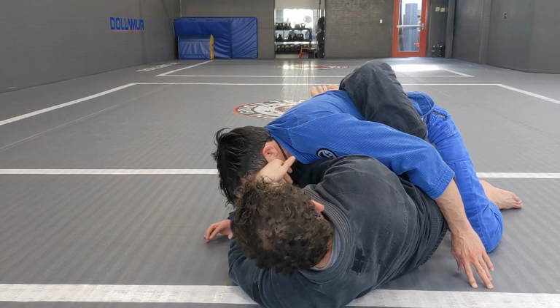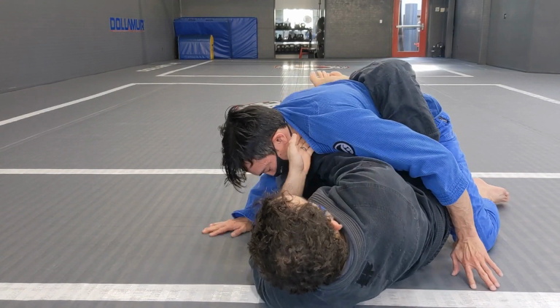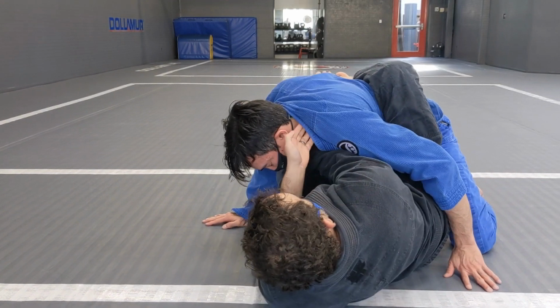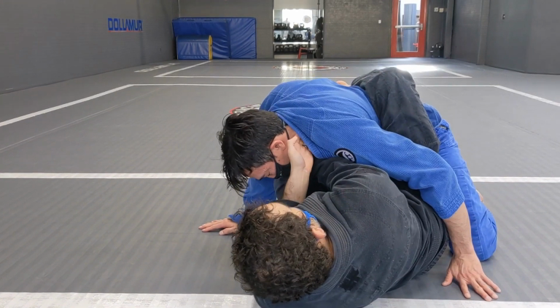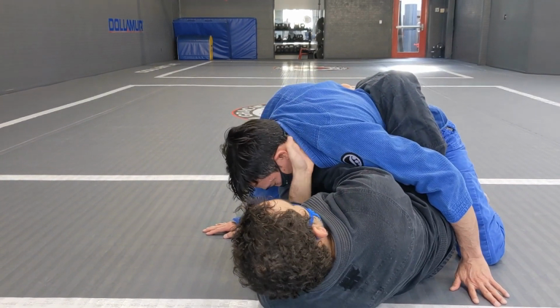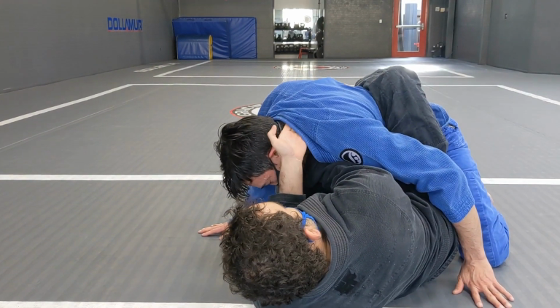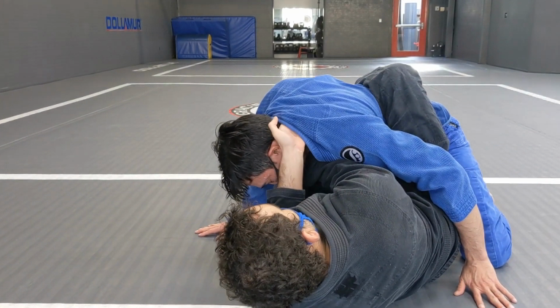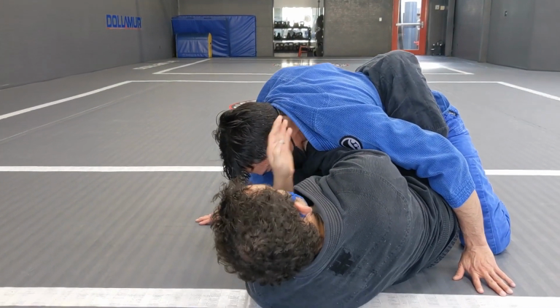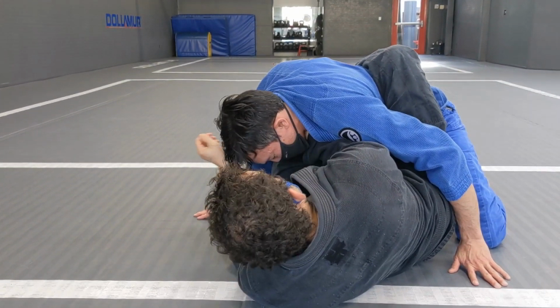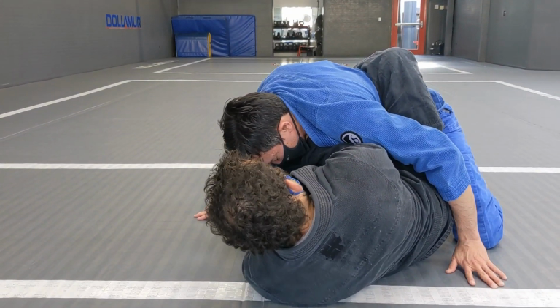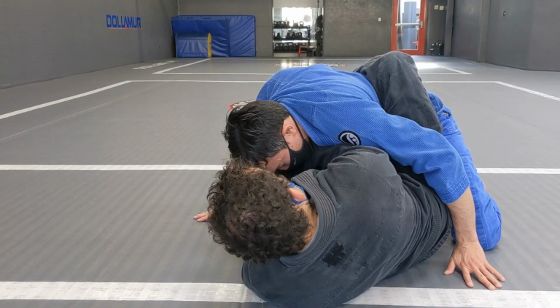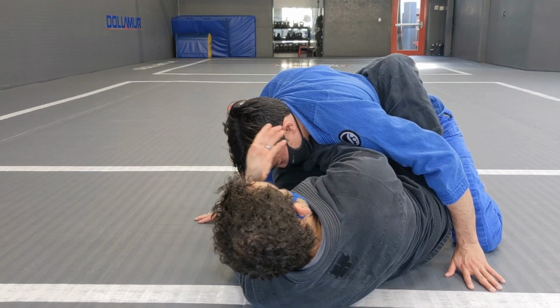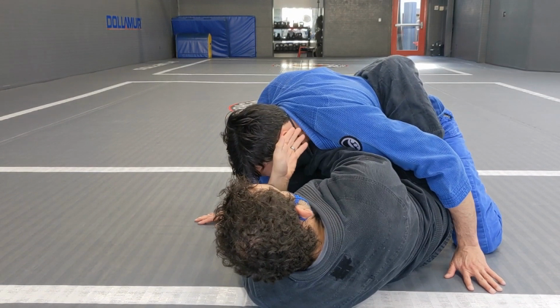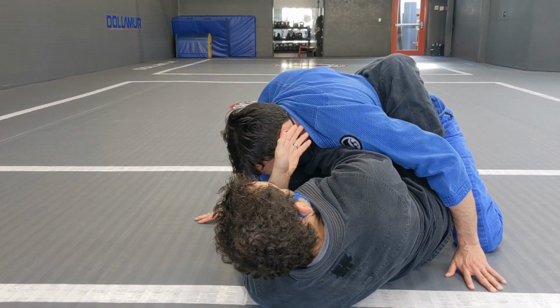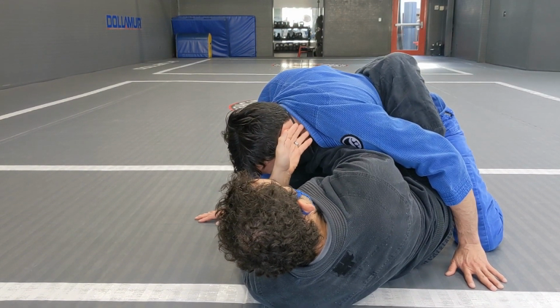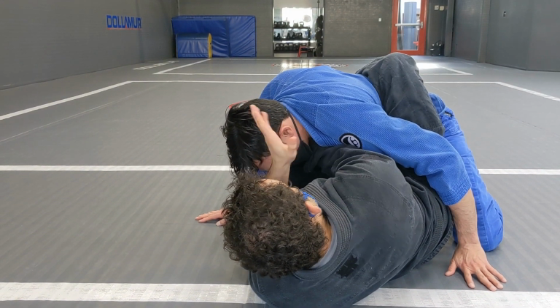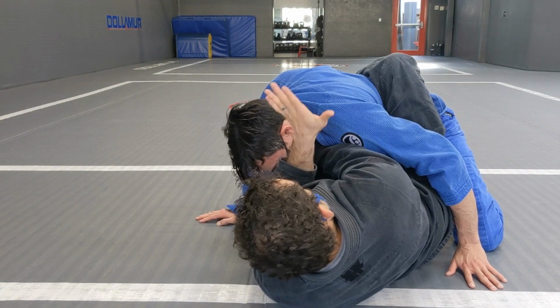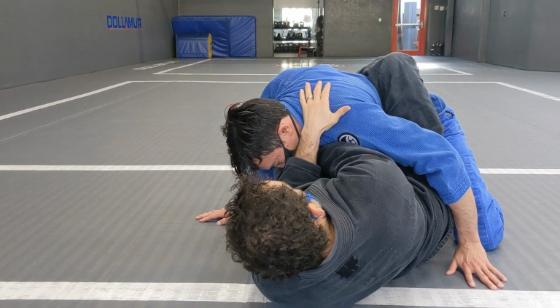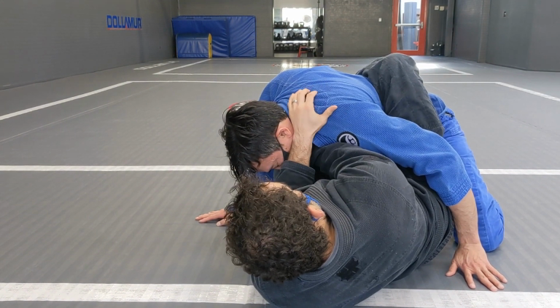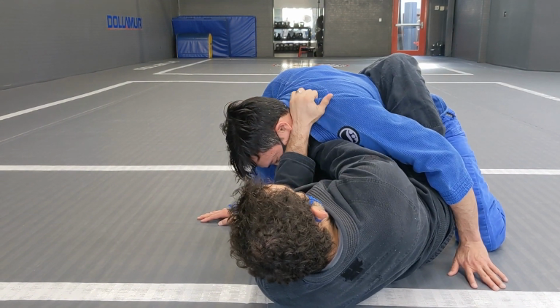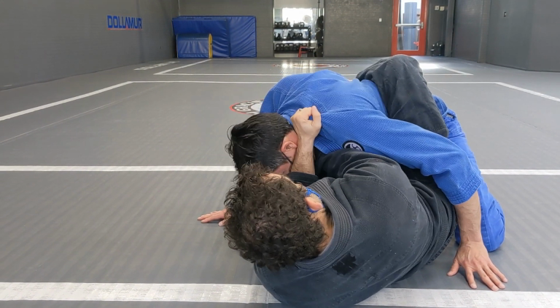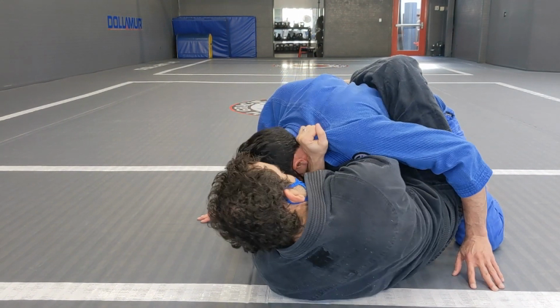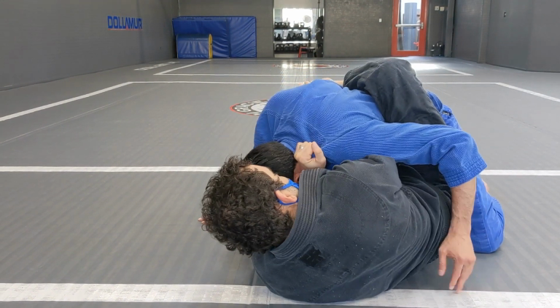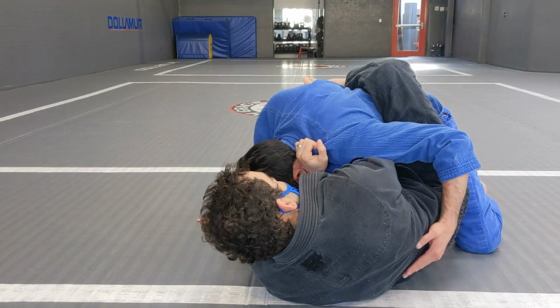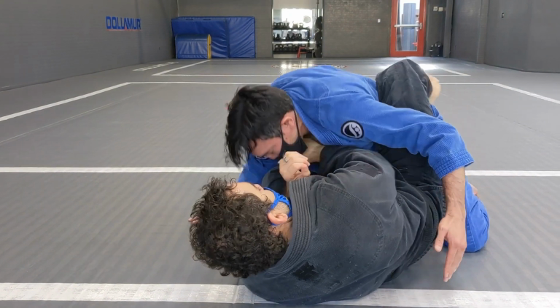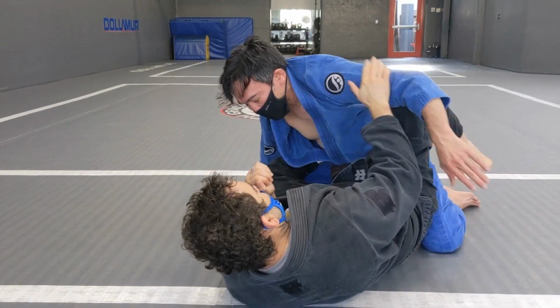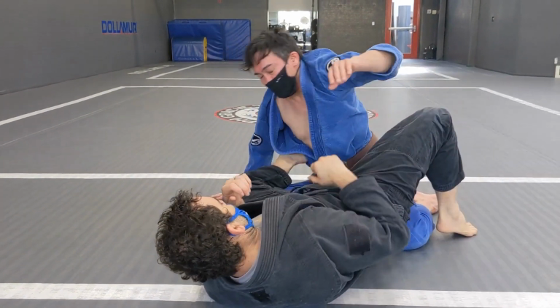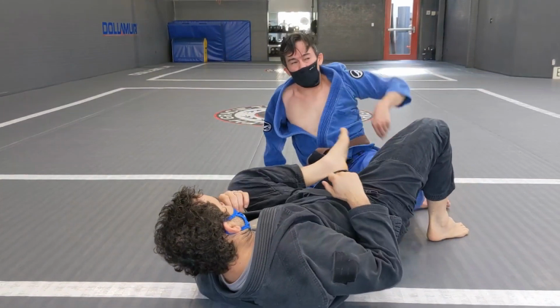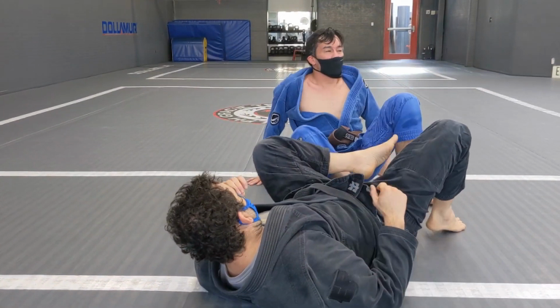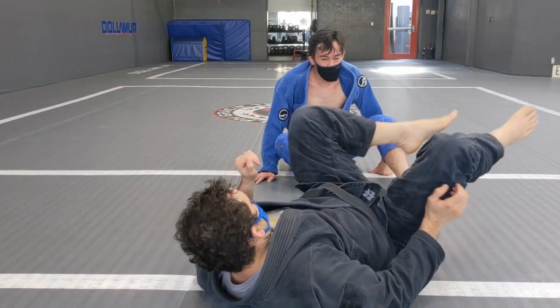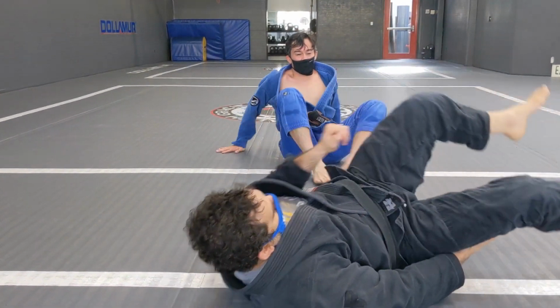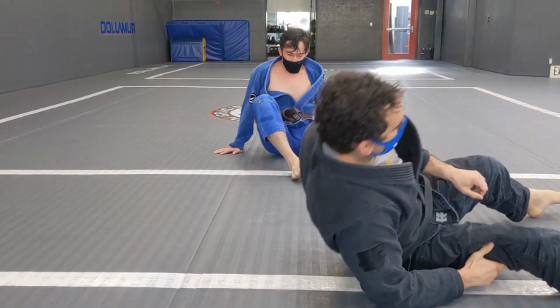You cannot try to get all four fingers in — there's no way you'll have time to do that. Open, get a grip, and finish the choke. Let's go.